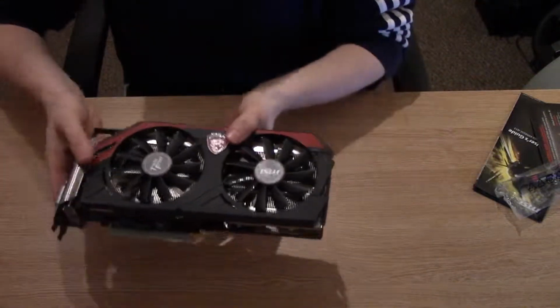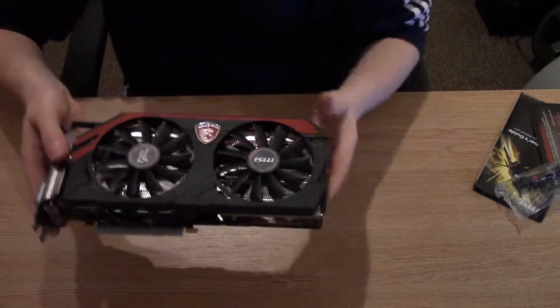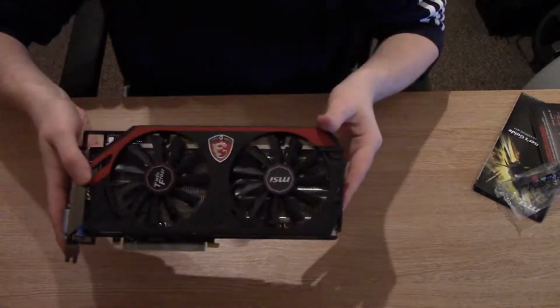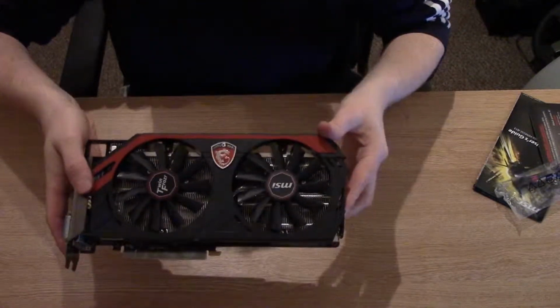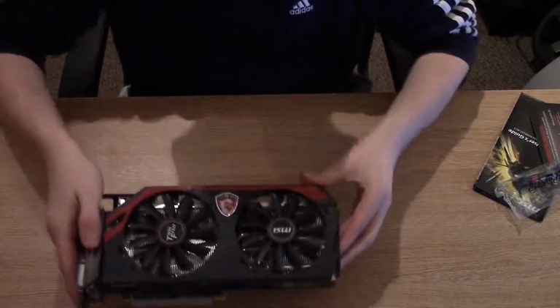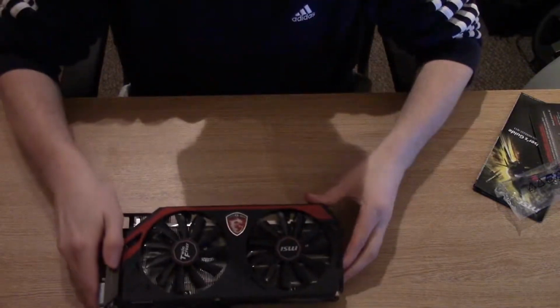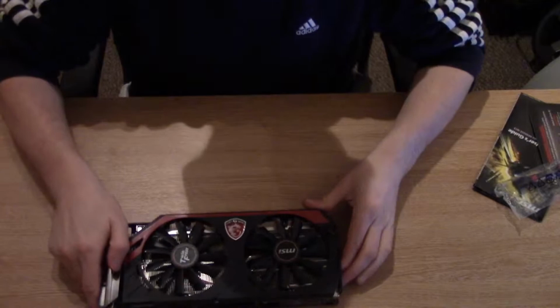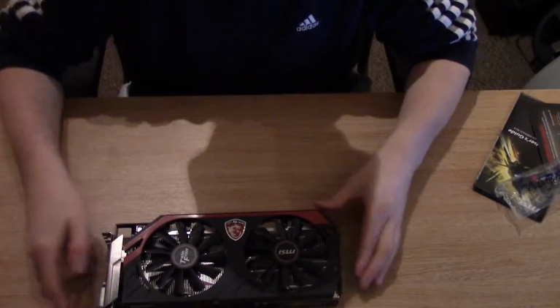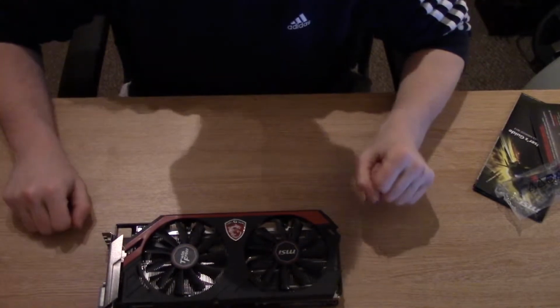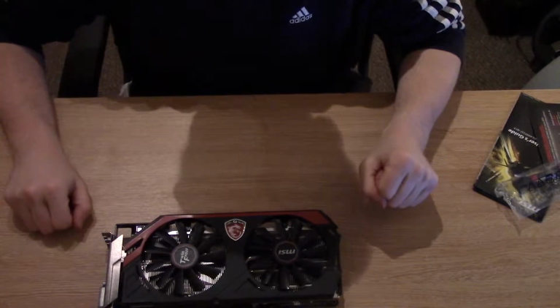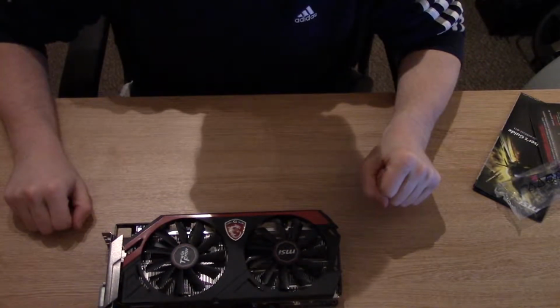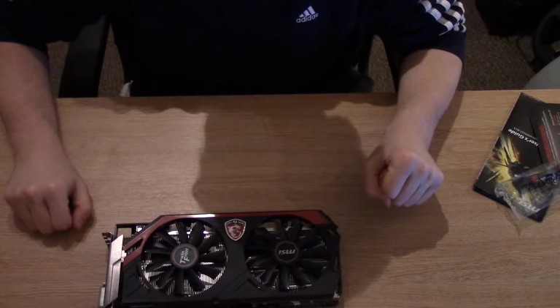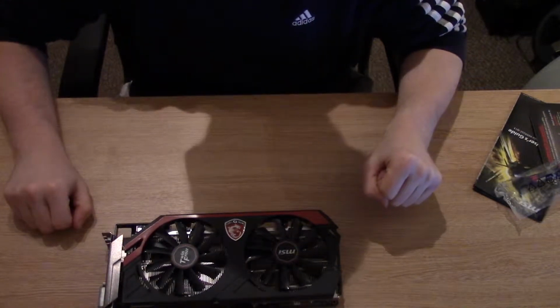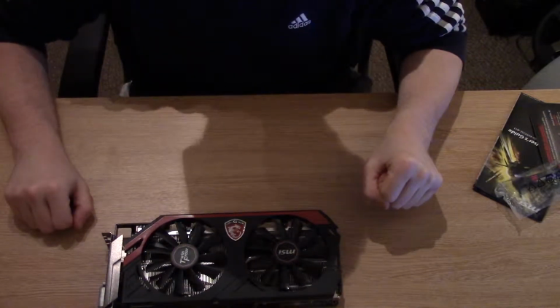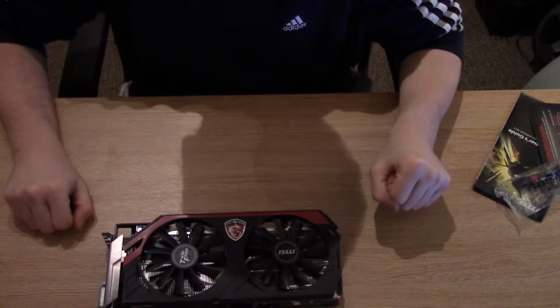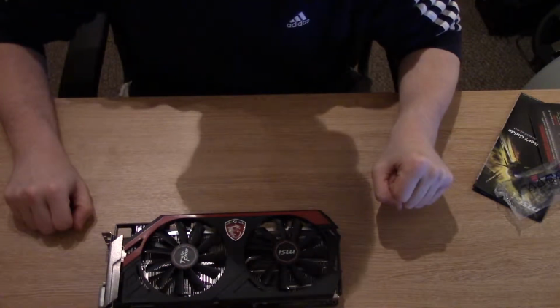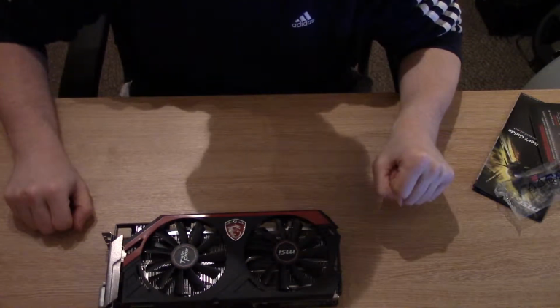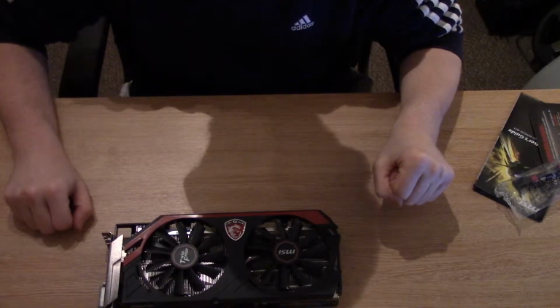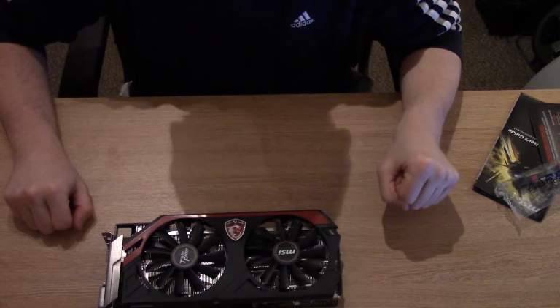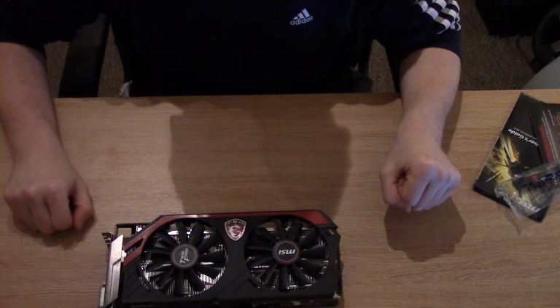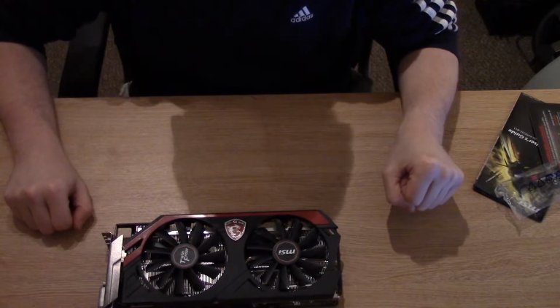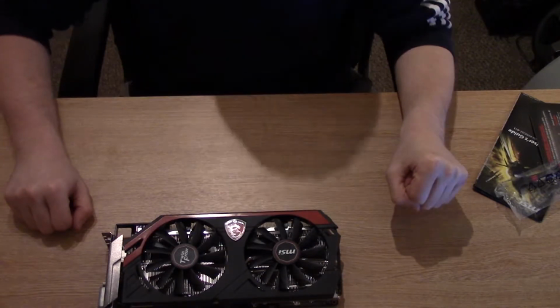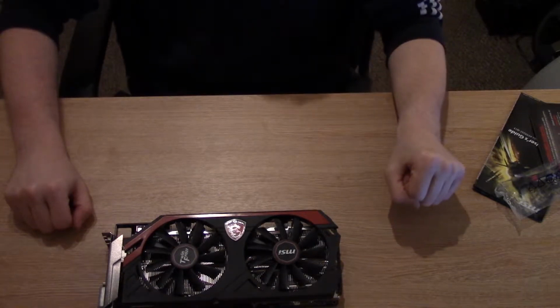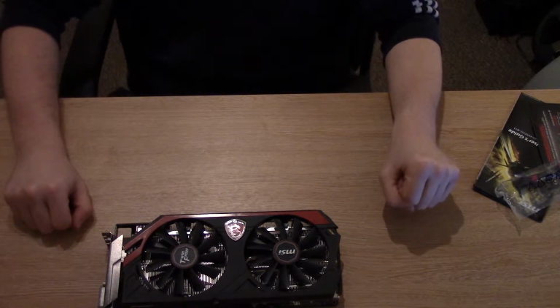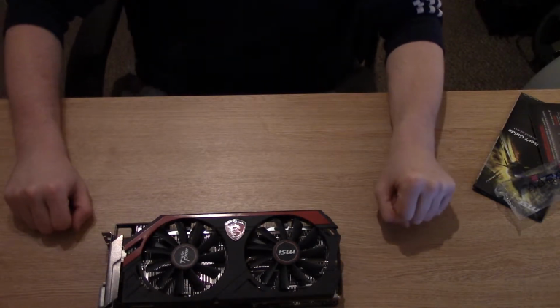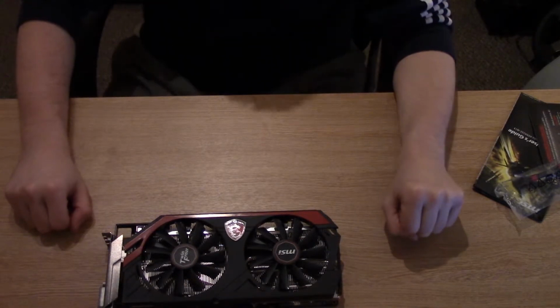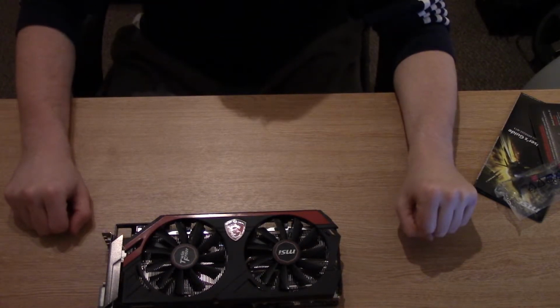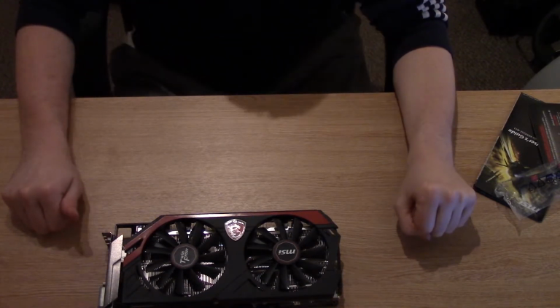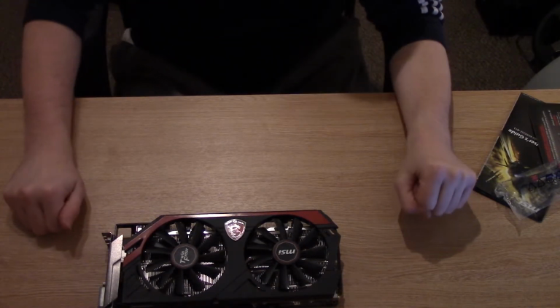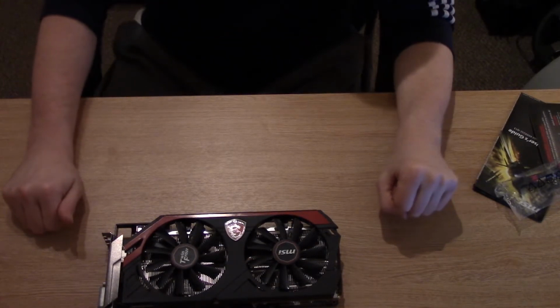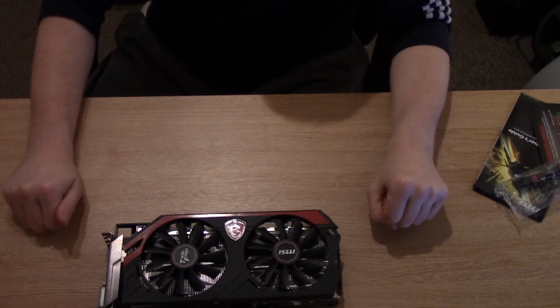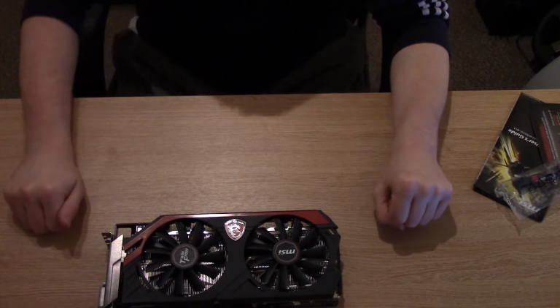That concludes the unboxing of the MSI R9 290X Gaming Edition. Thanks for watching. Please subscribe and thumbs up the video if you liked it.